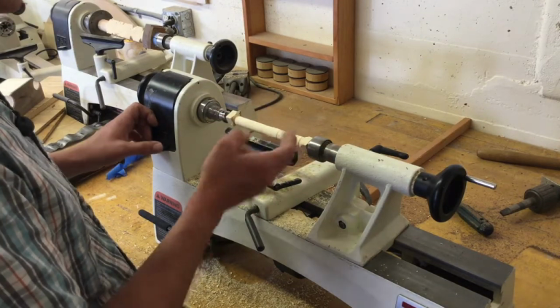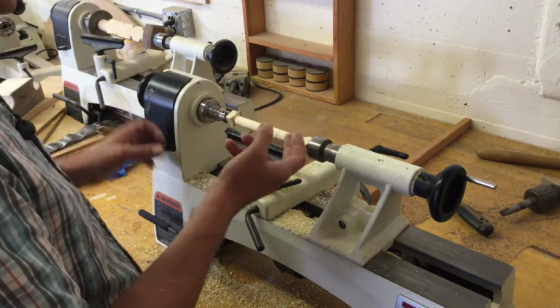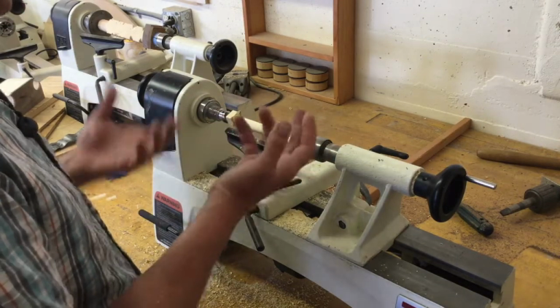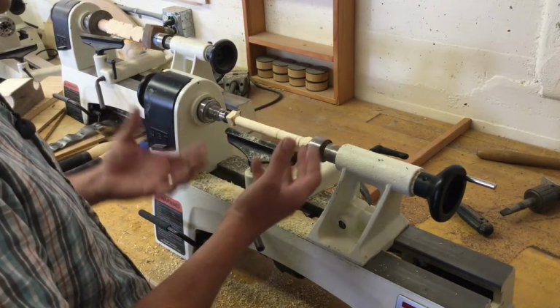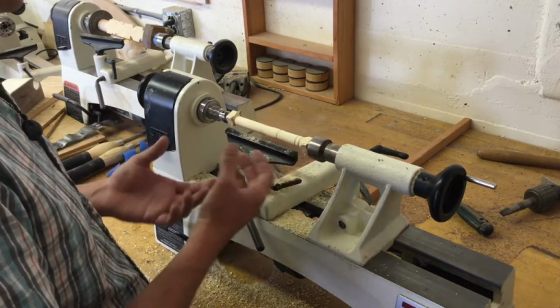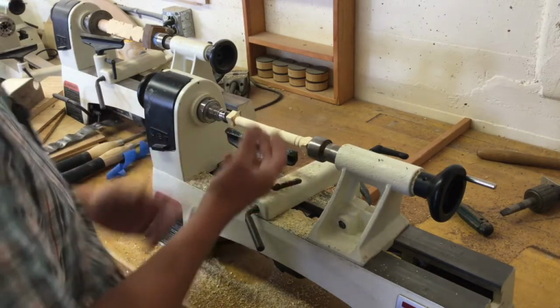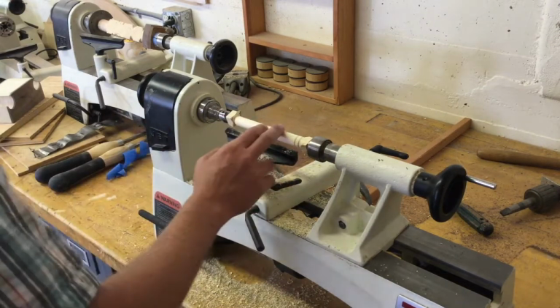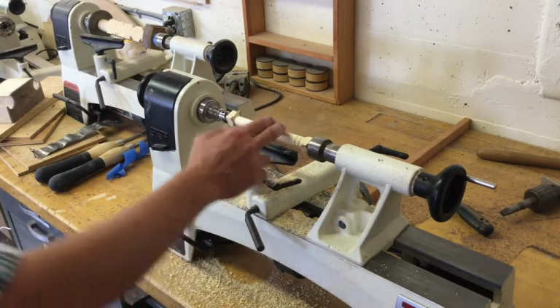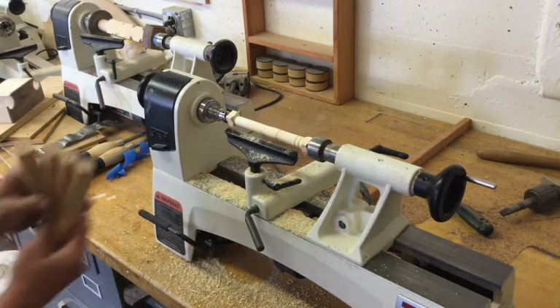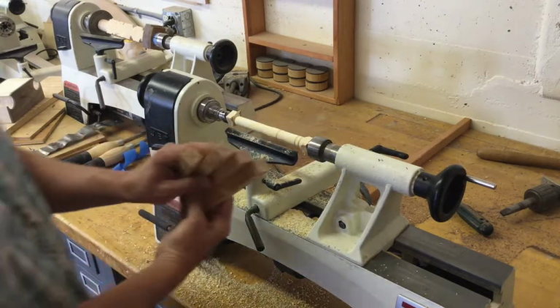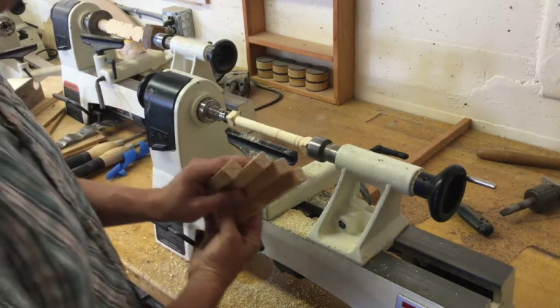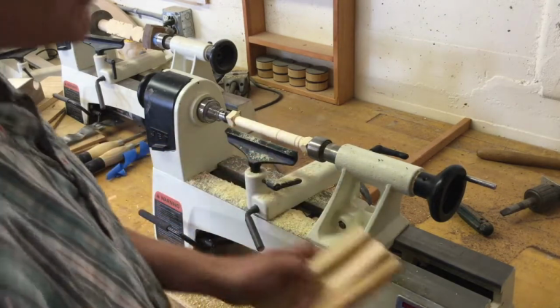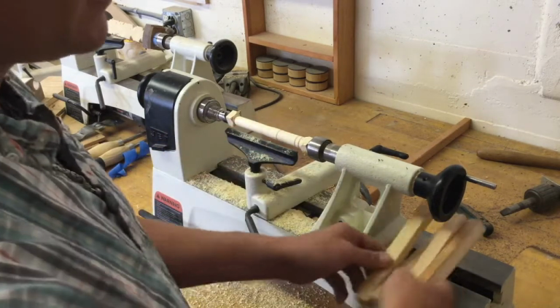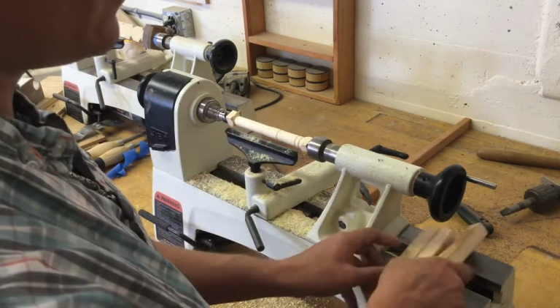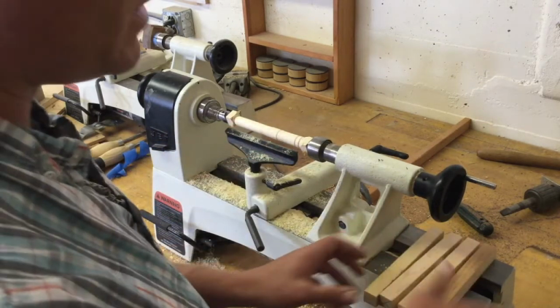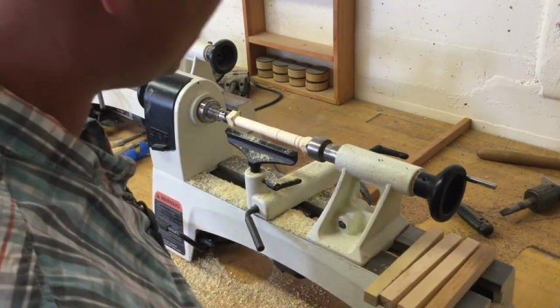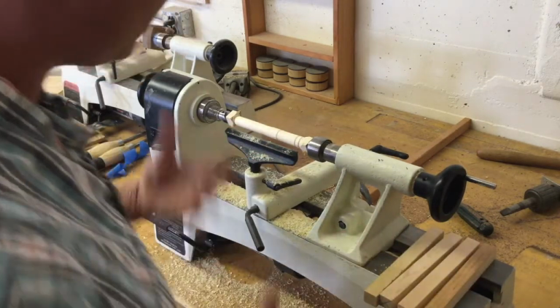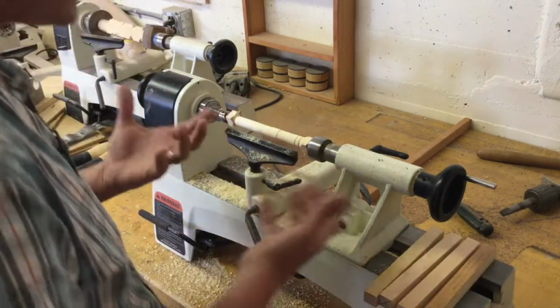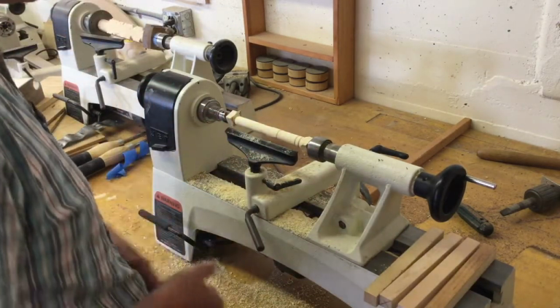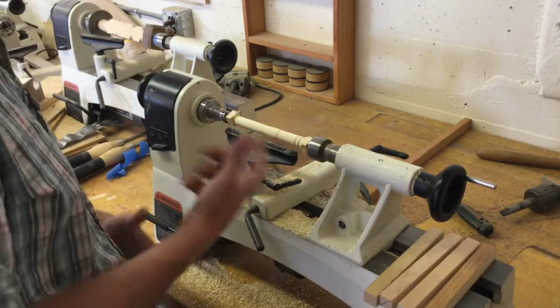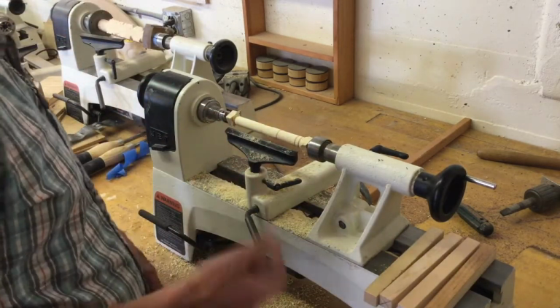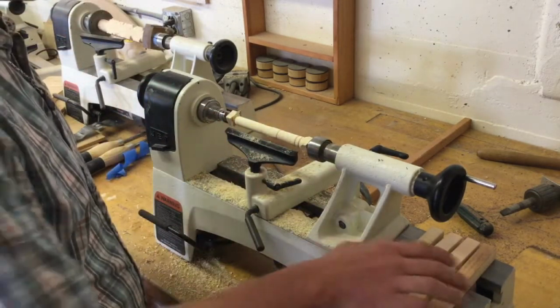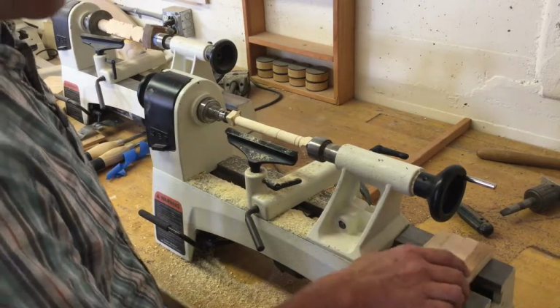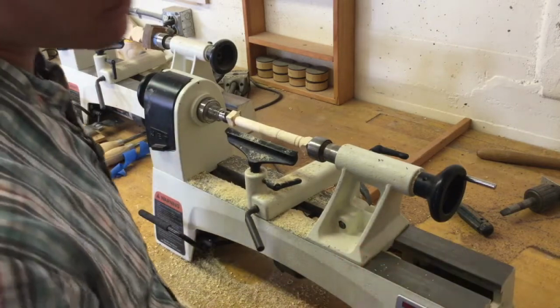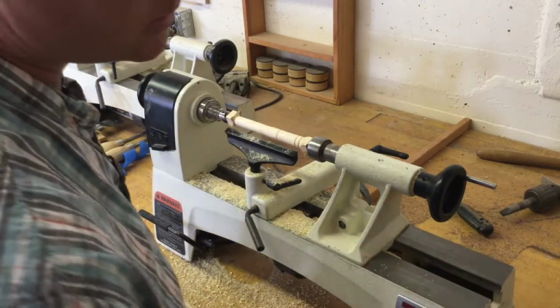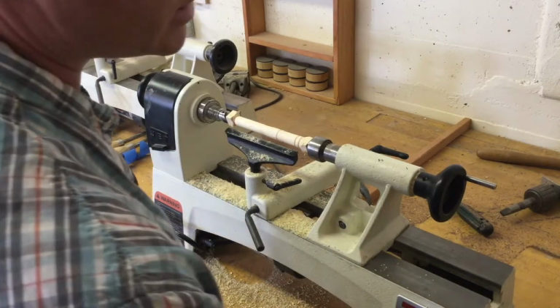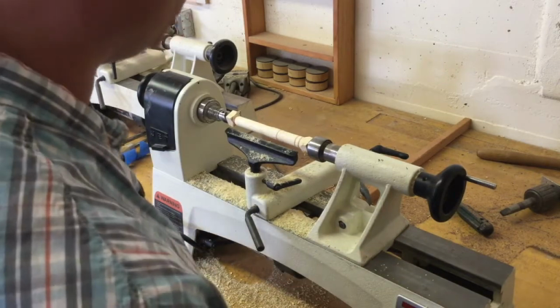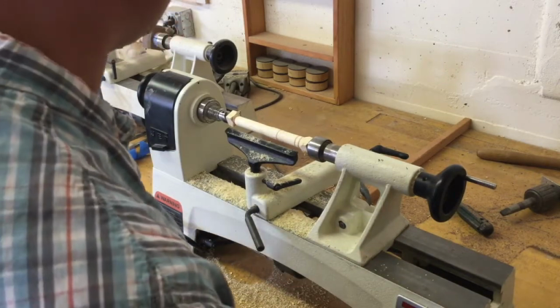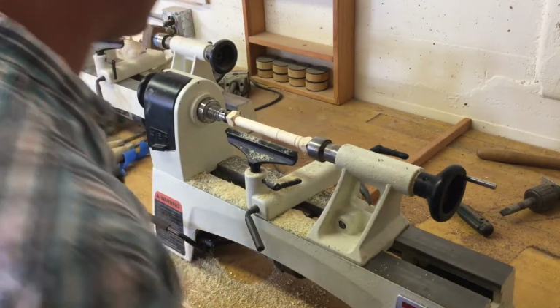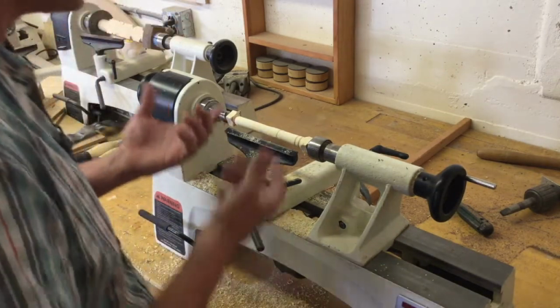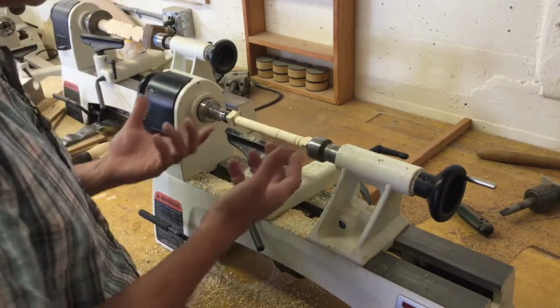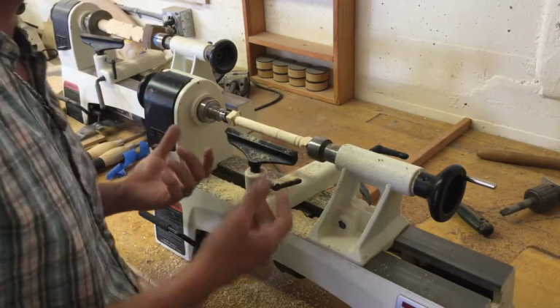You should have extra material available so that if your first bat project doesn't turn out right, you can try again and succeed in lathing your baseball bat.